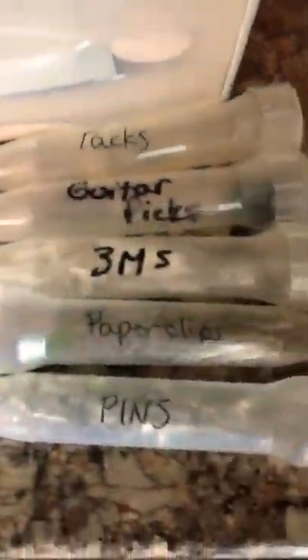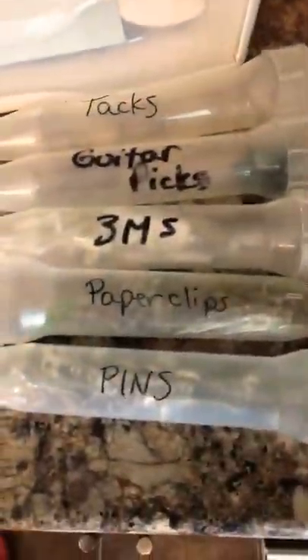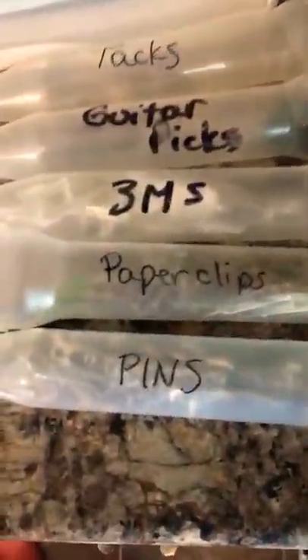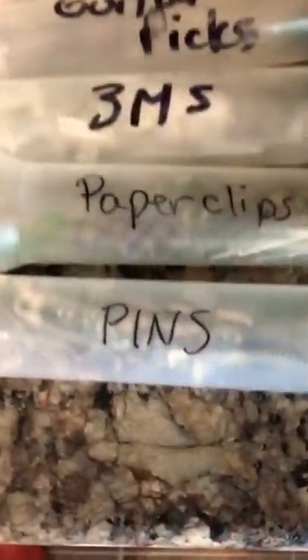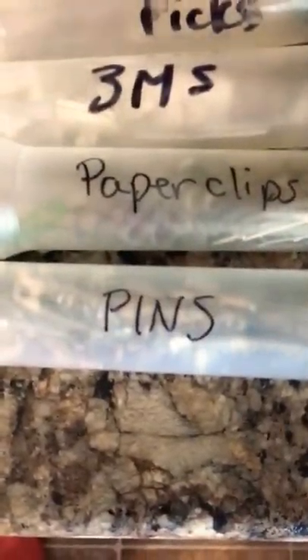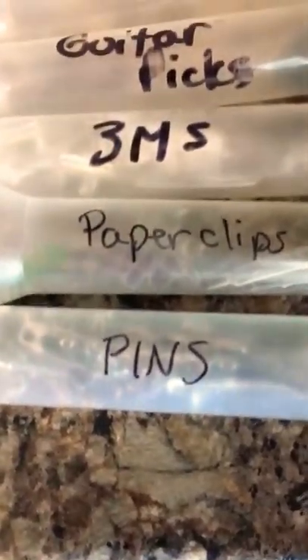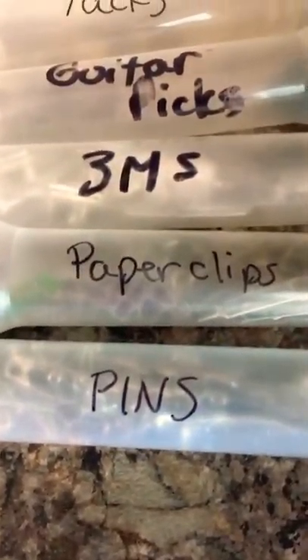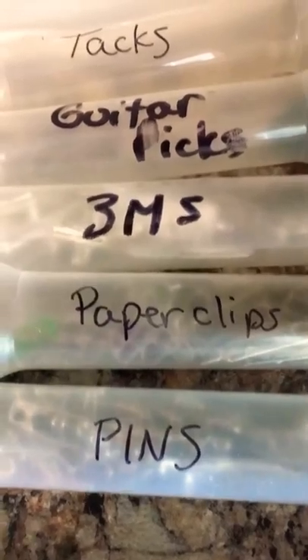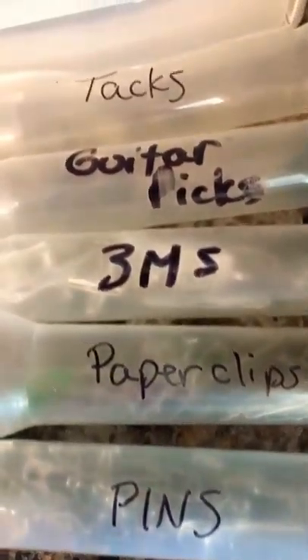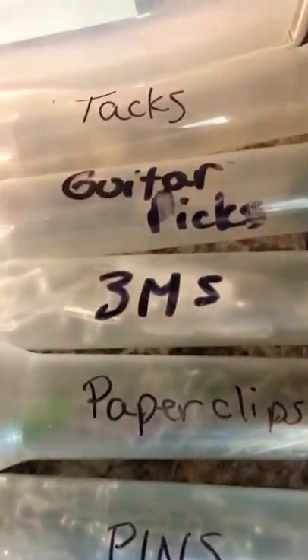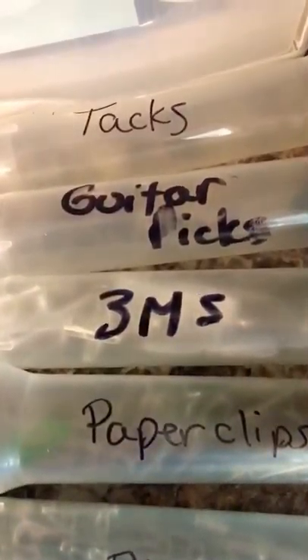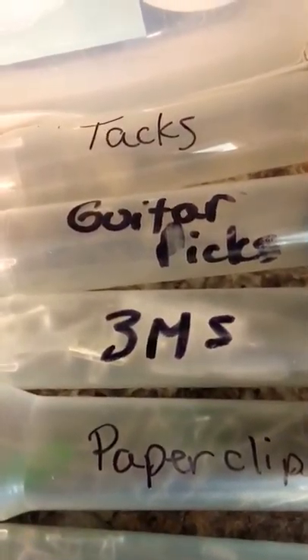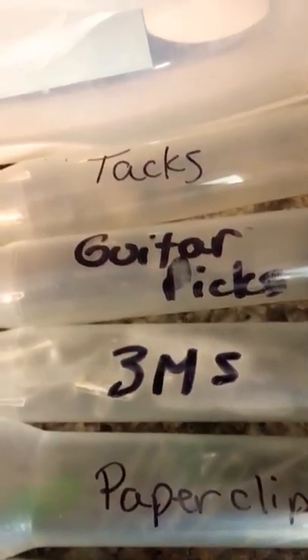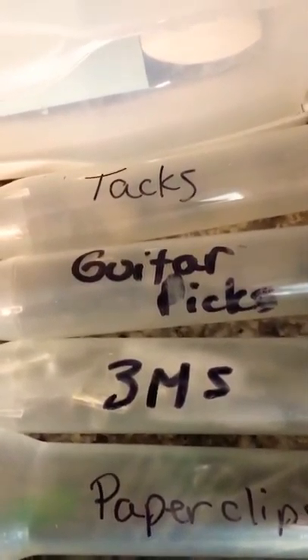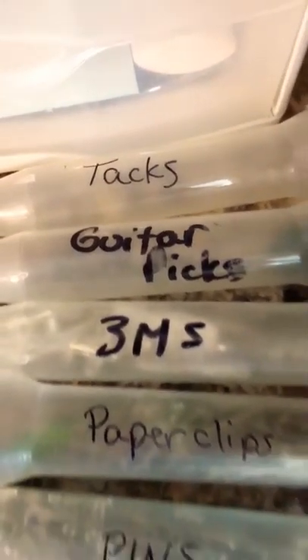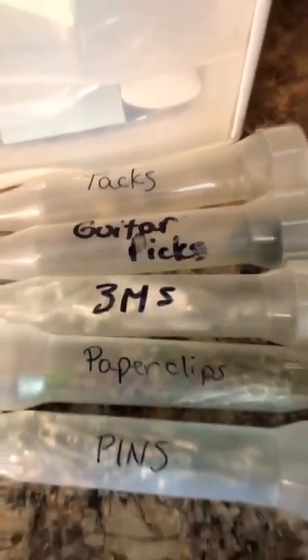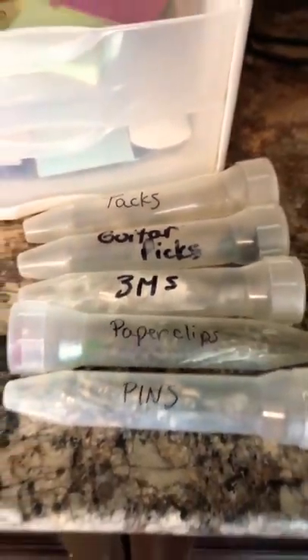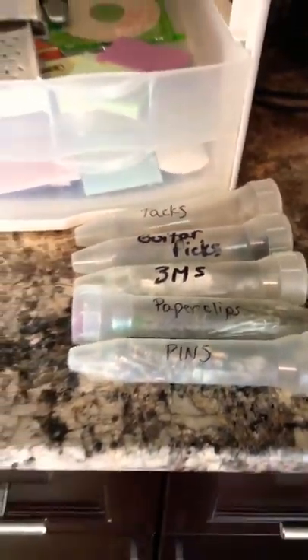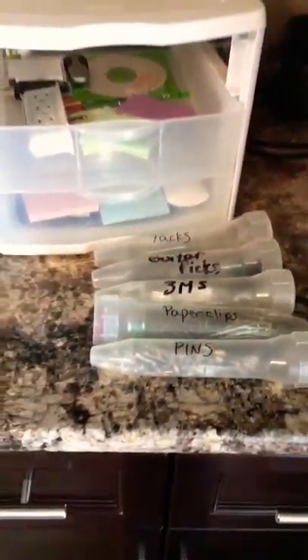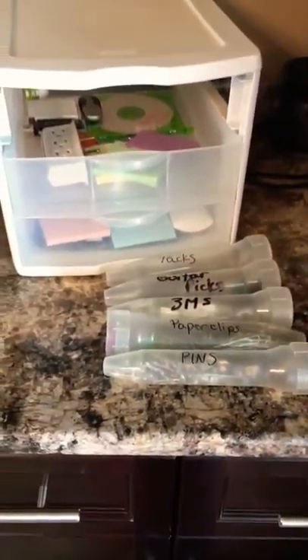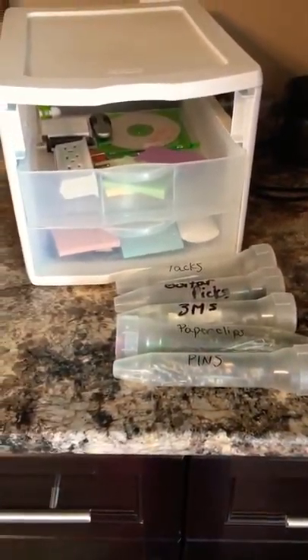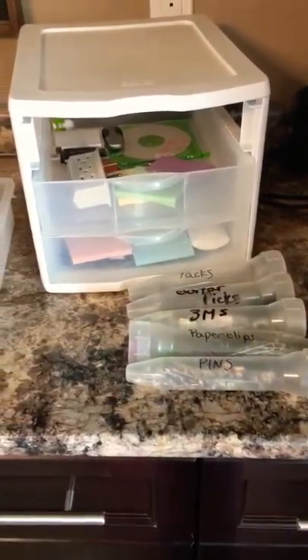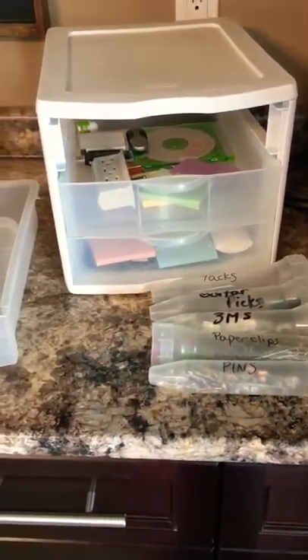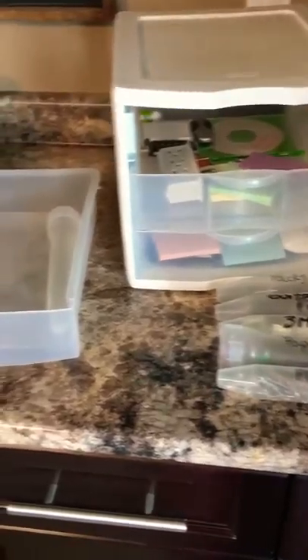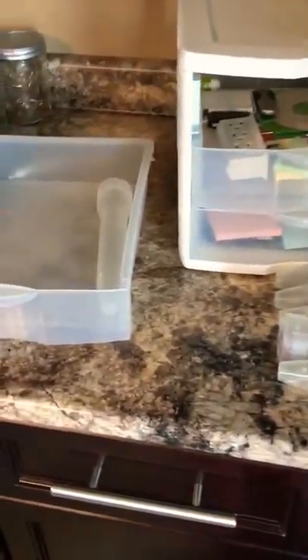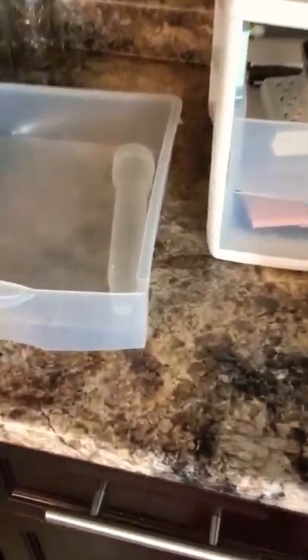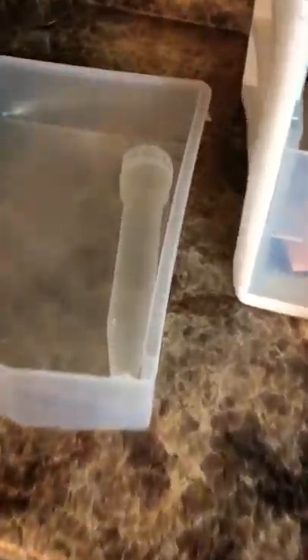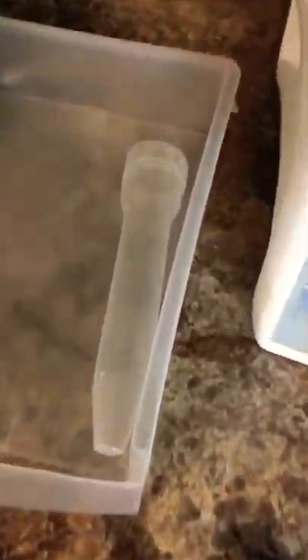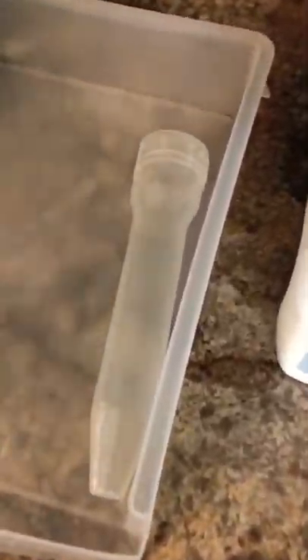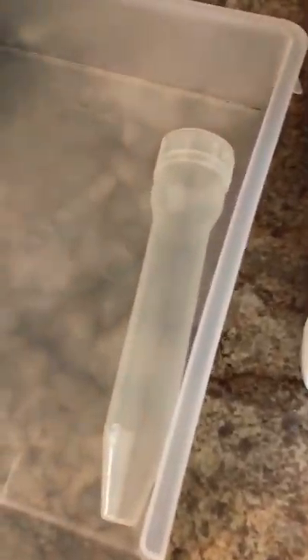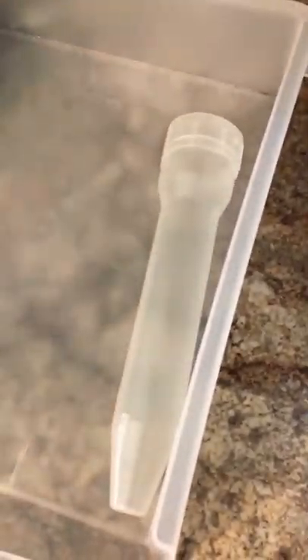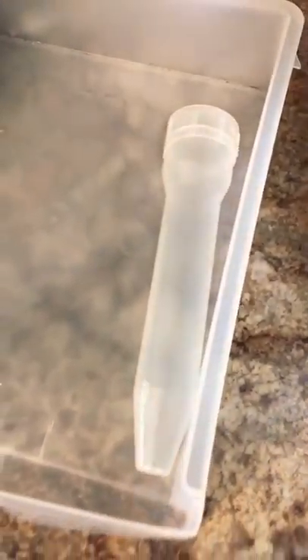Boom! Pins, paperclips, 3Ms, guitar picks, tacks — a whole bunch of opportunities for these containers besides recycling them.